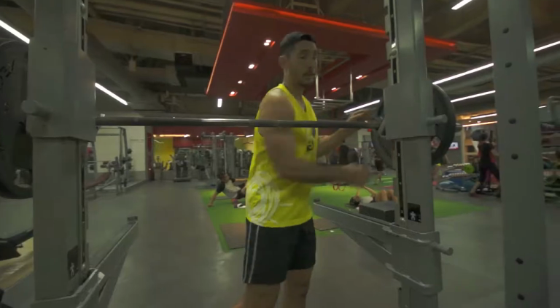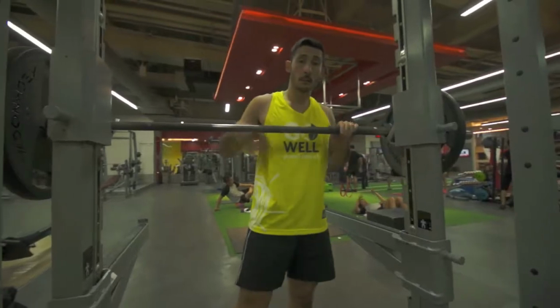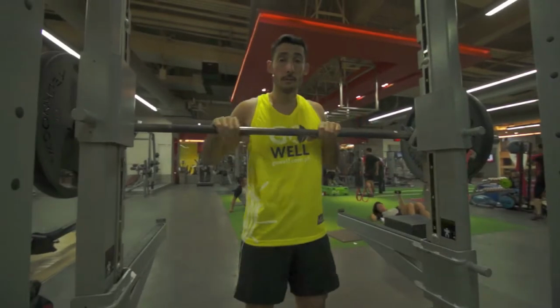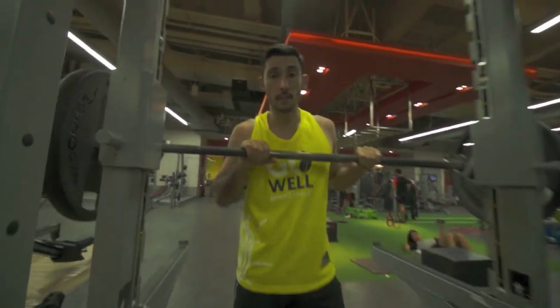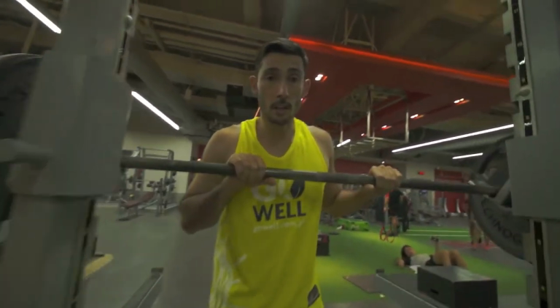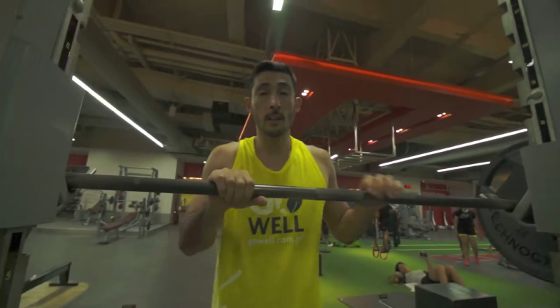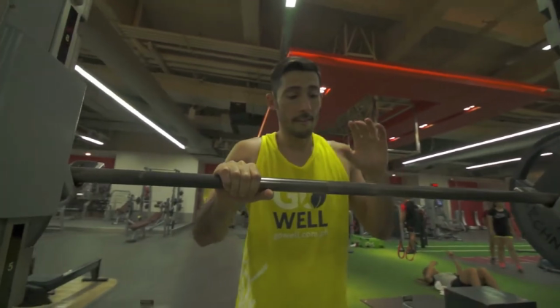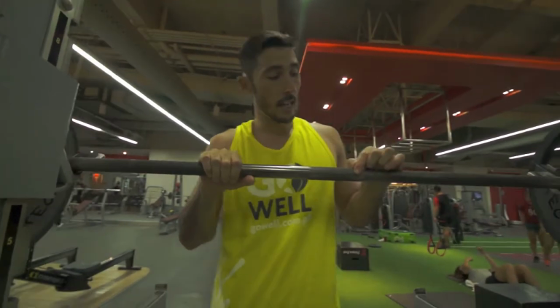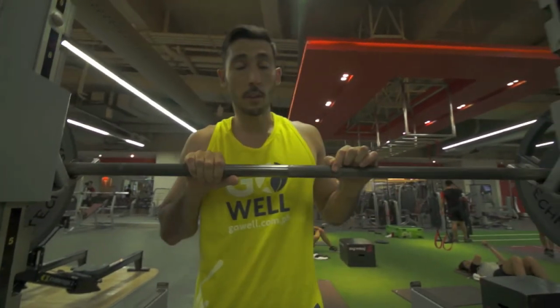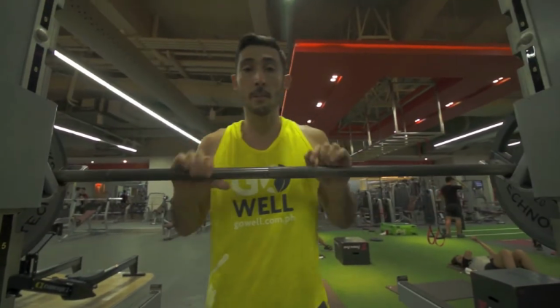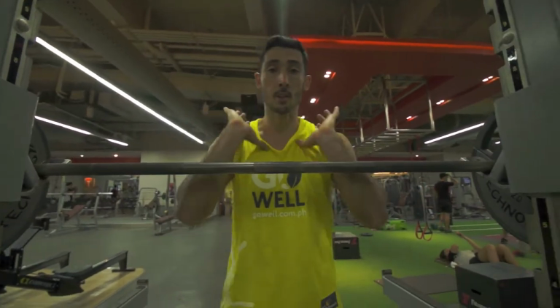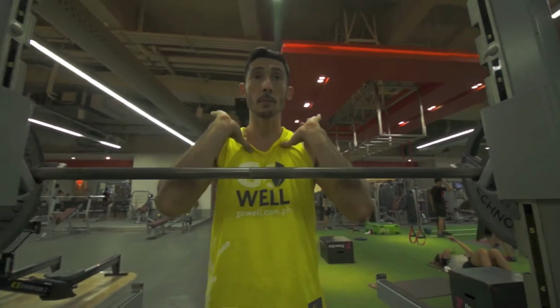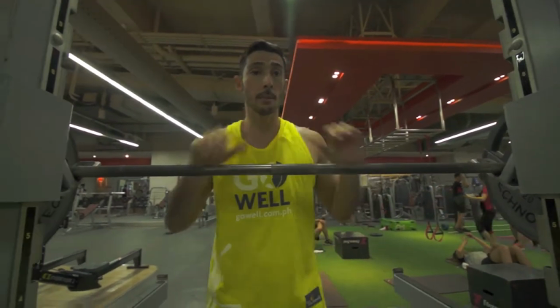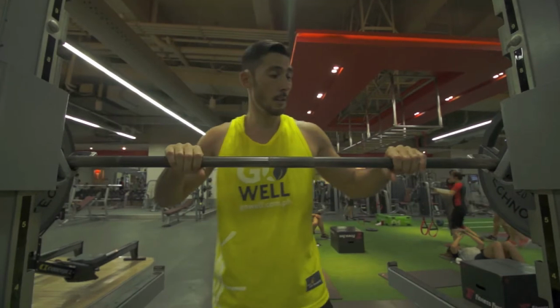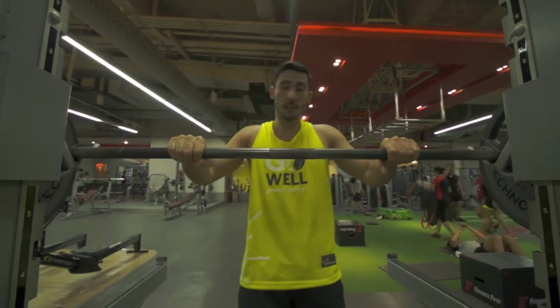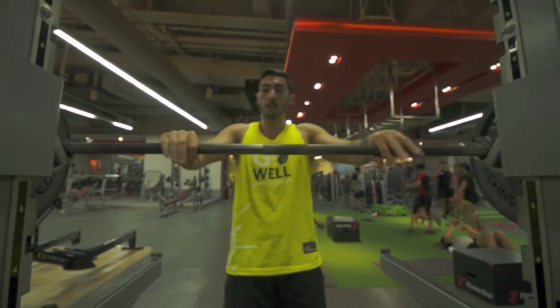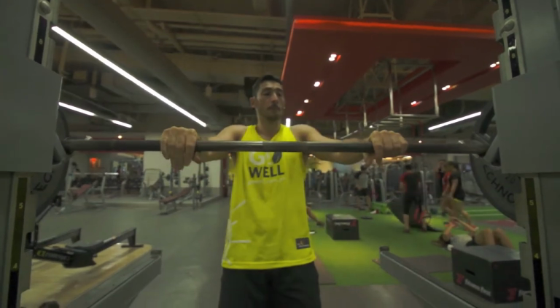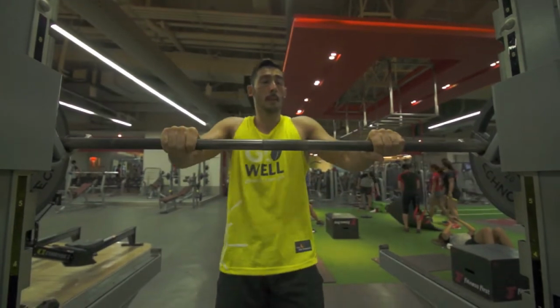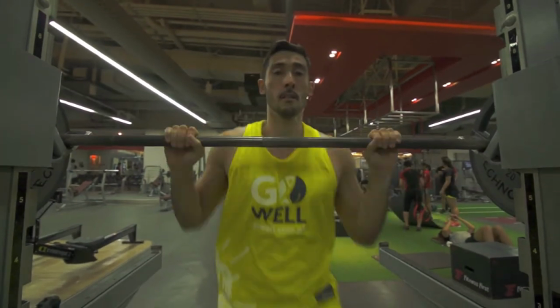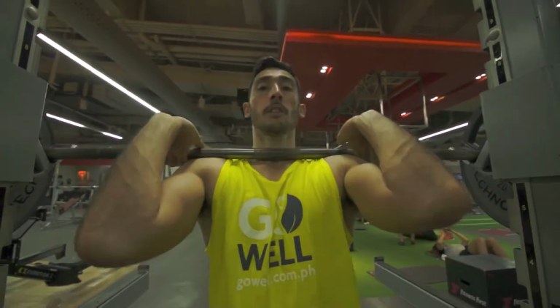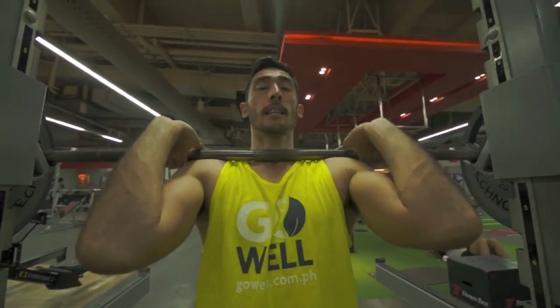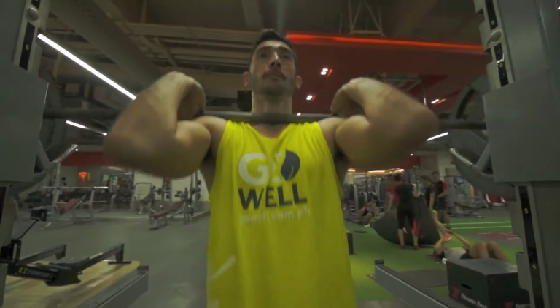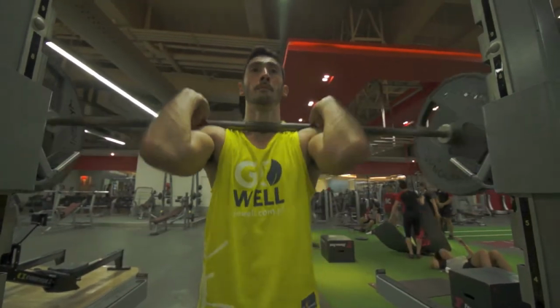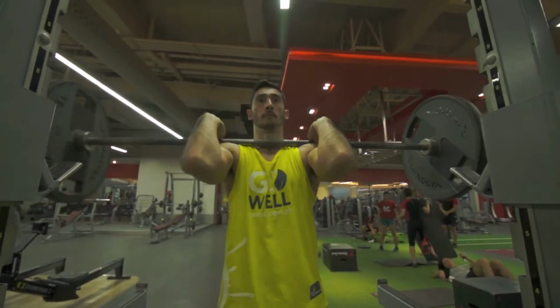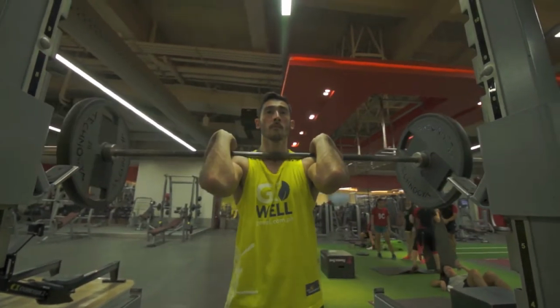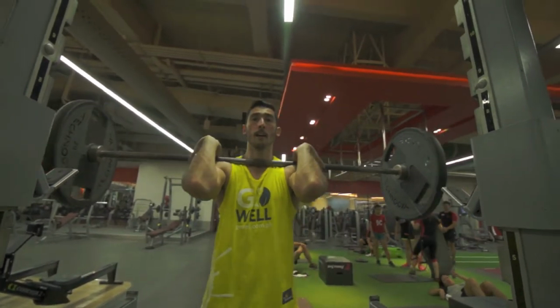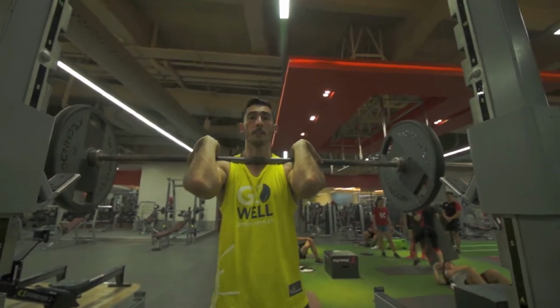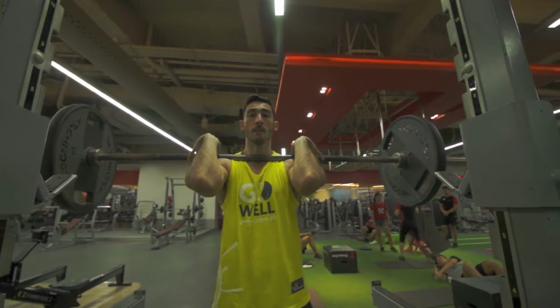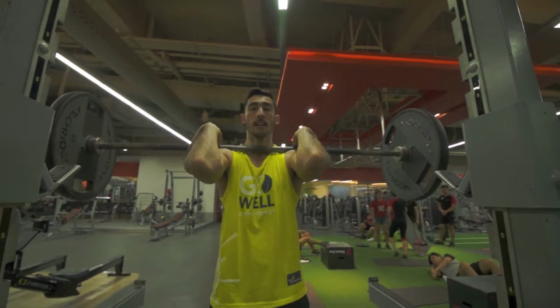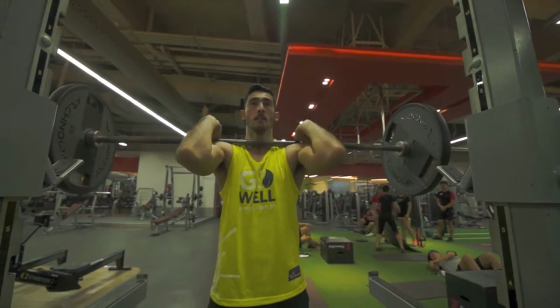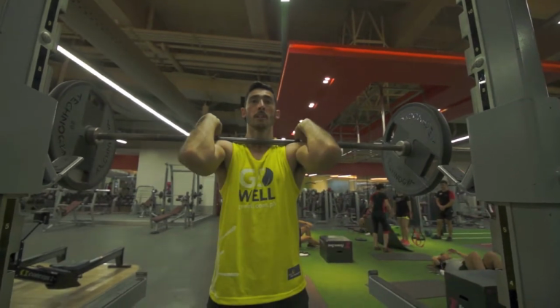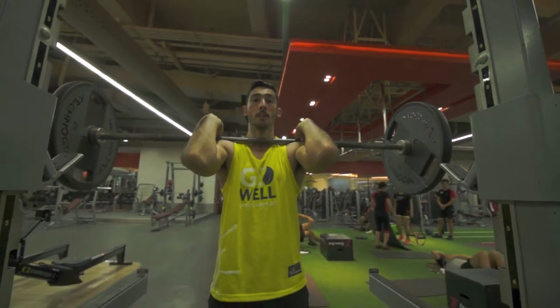Setting up for a front squat, there are two types of grips. With this first grip, the bar is going to be on my neck, resting on my shoulders.